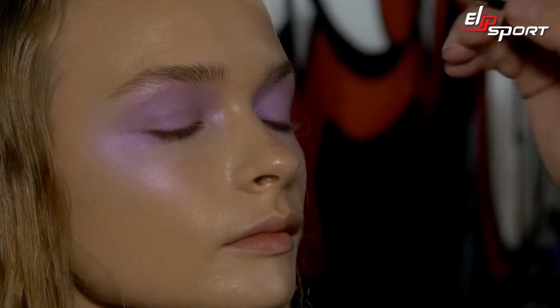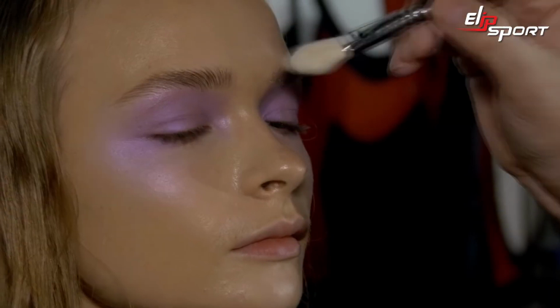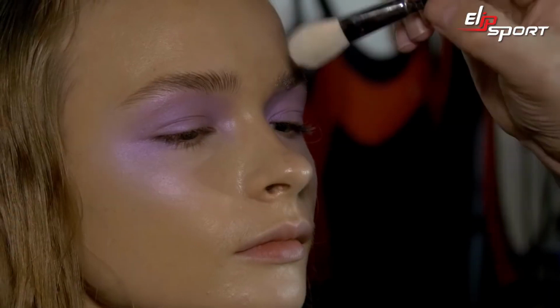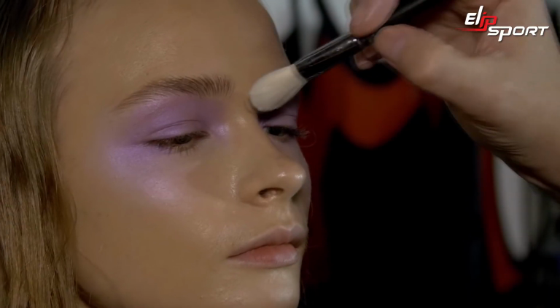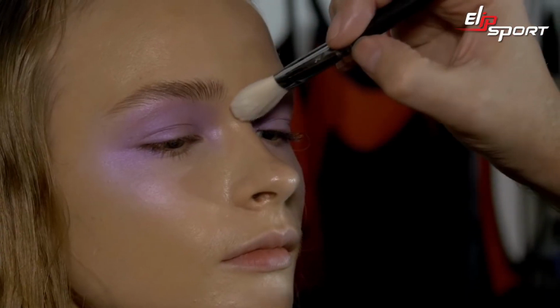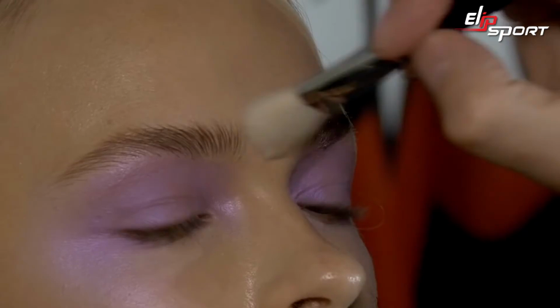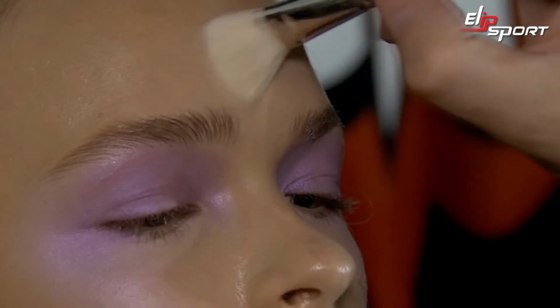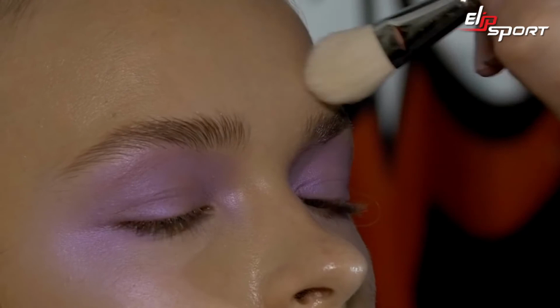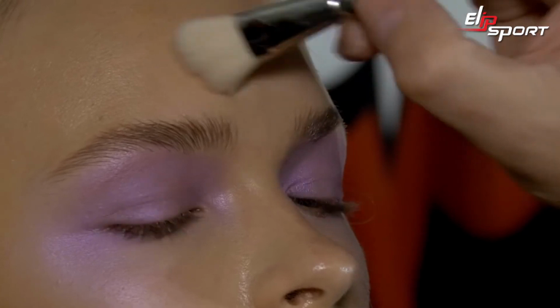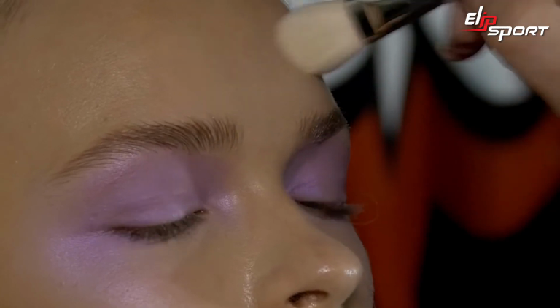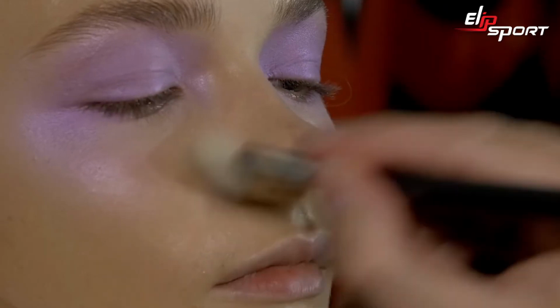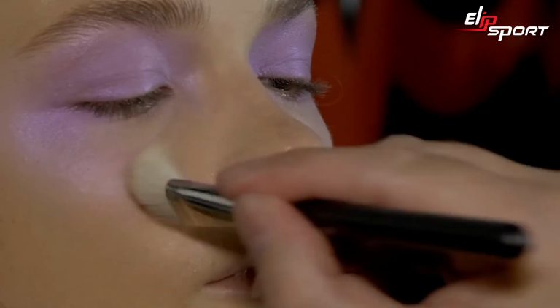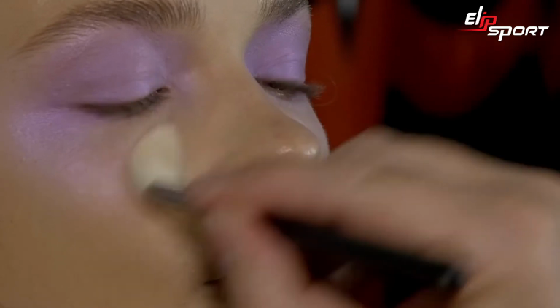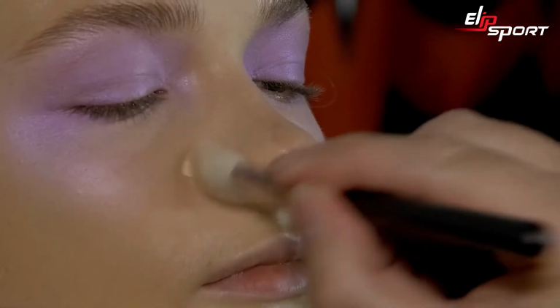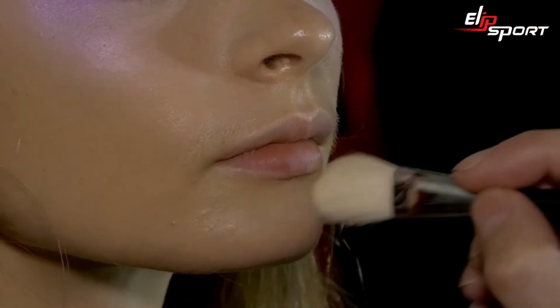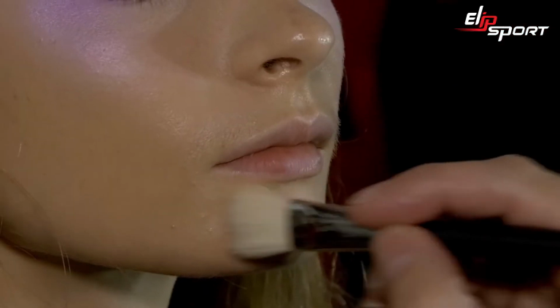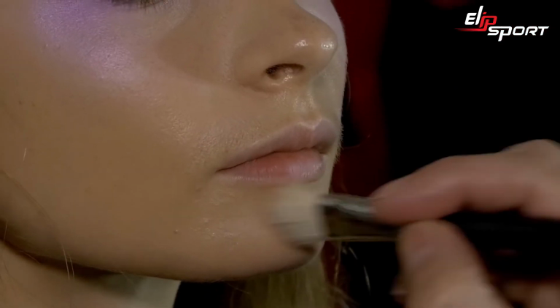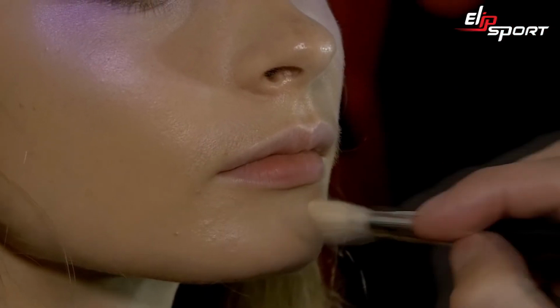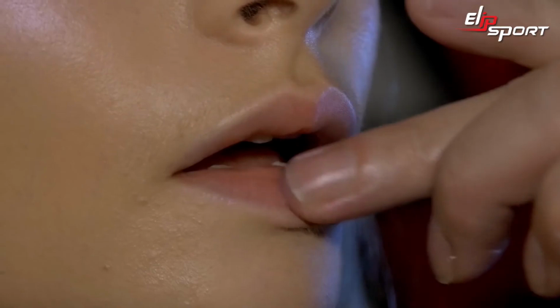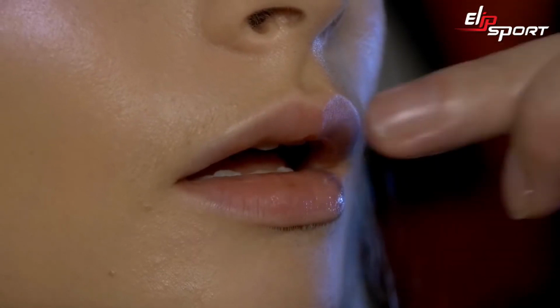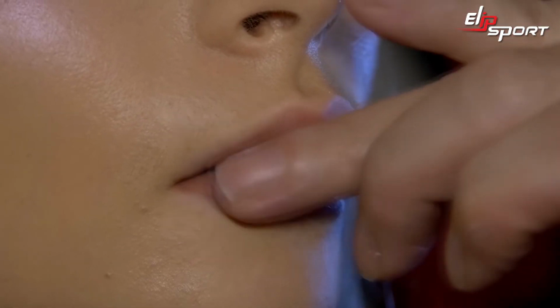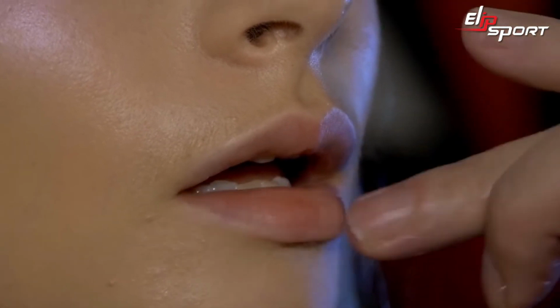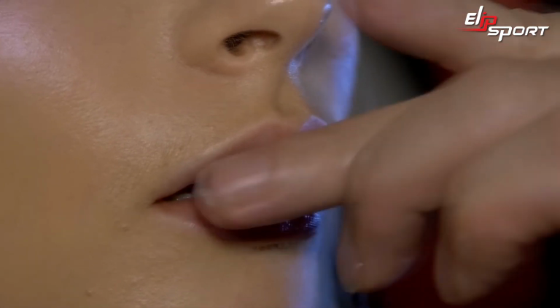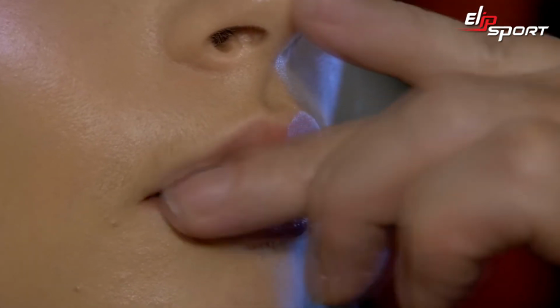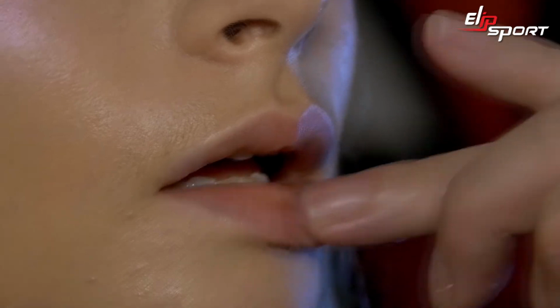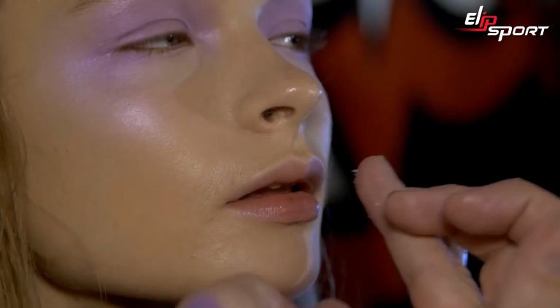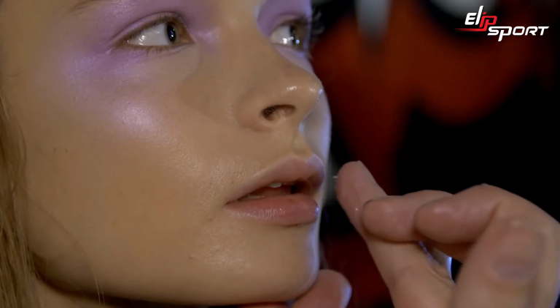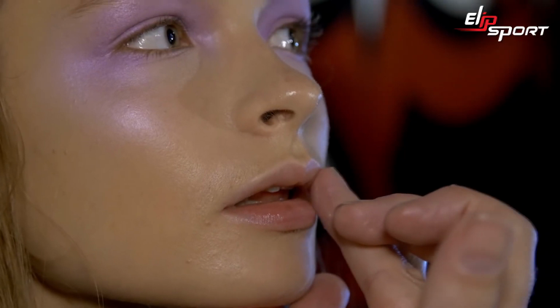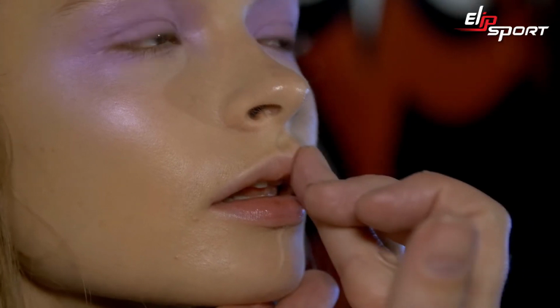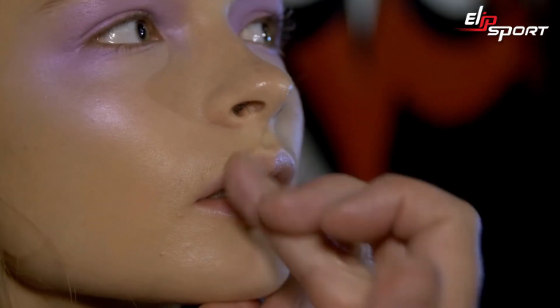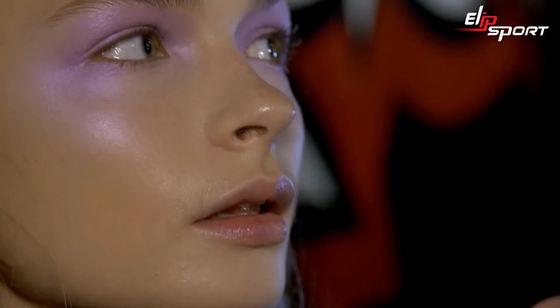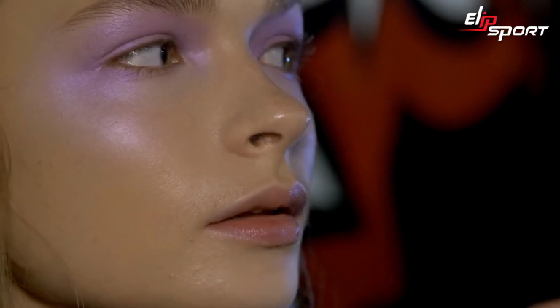Now I'm just going to powder some key areas — in between the brows, sides of the nose, just on the chin. I'm just going to finish off with a lovely coat of Lea lip conditioner, and there we go.